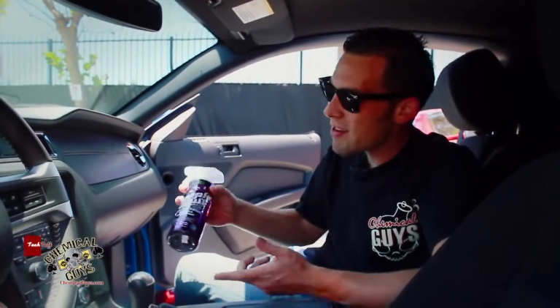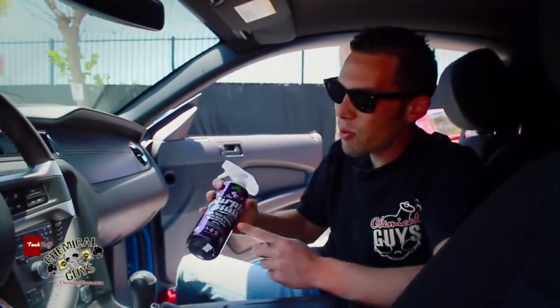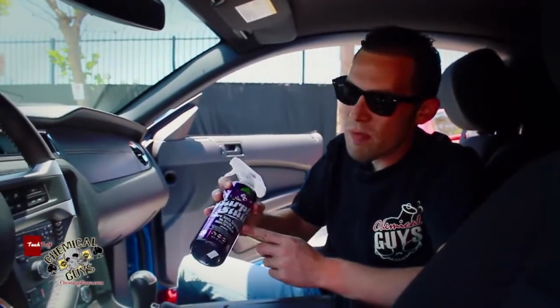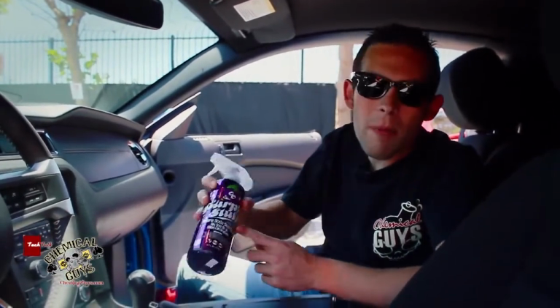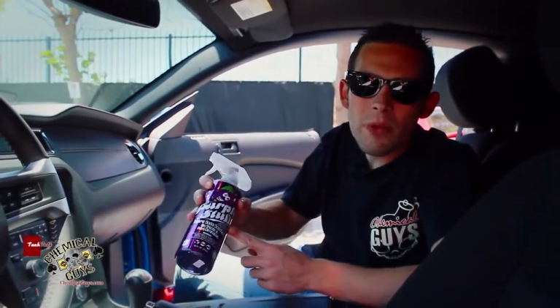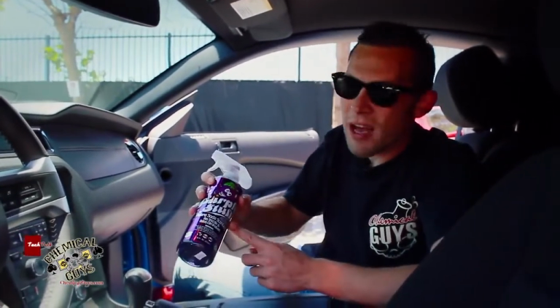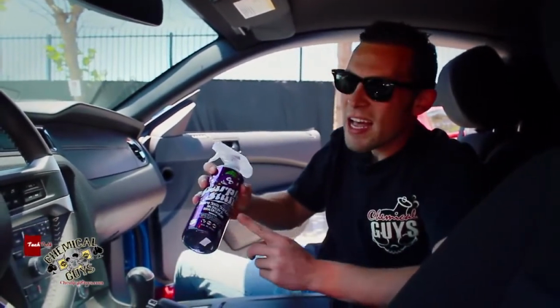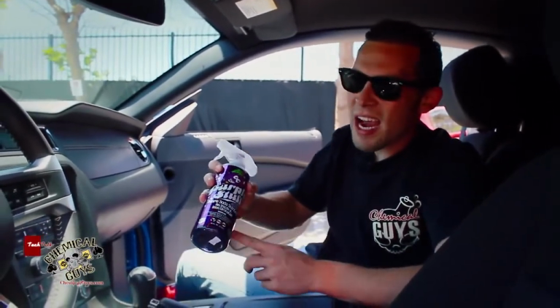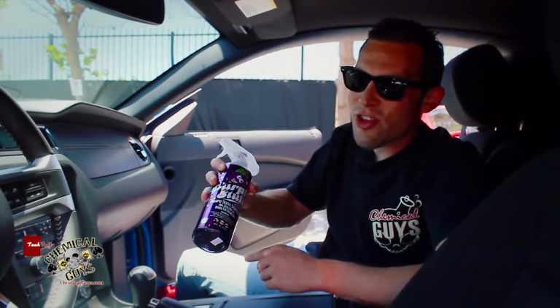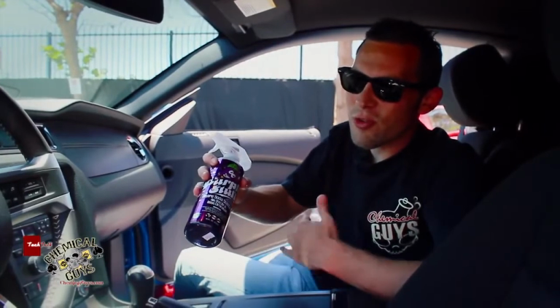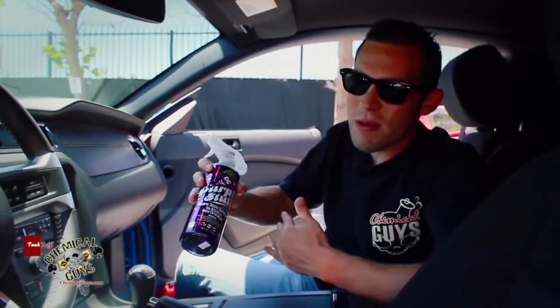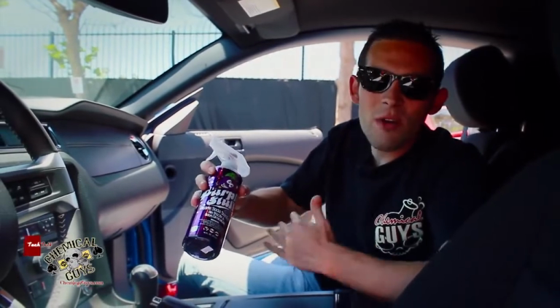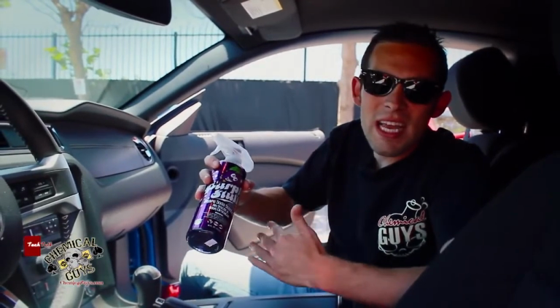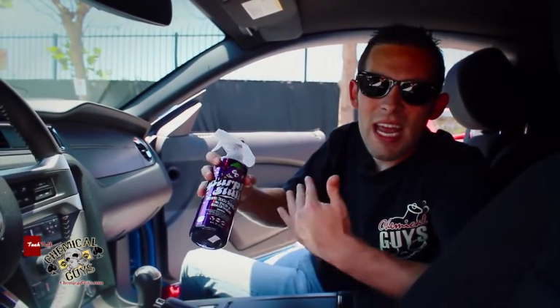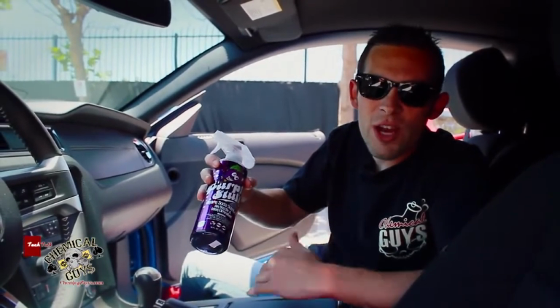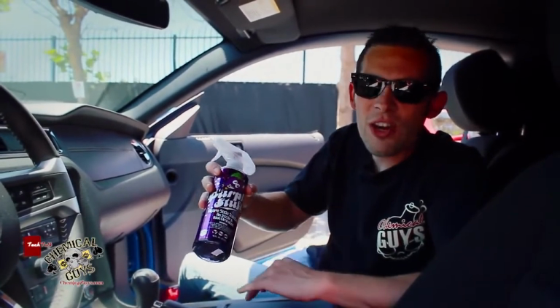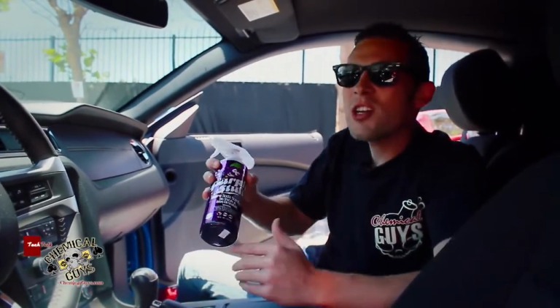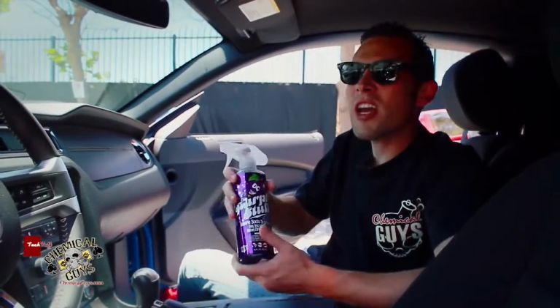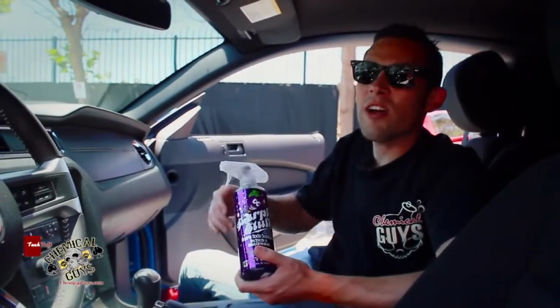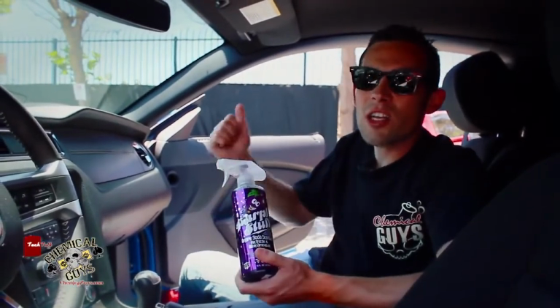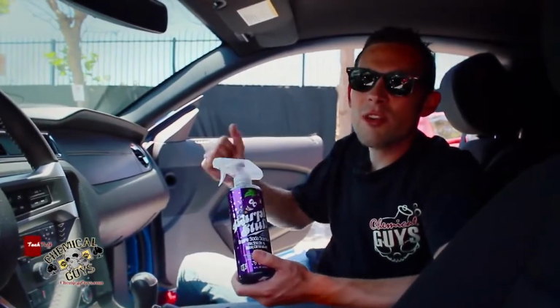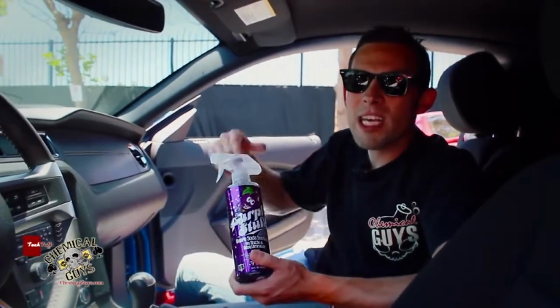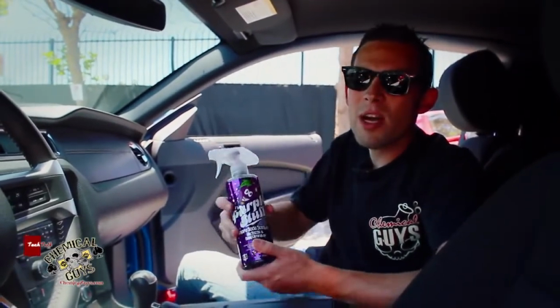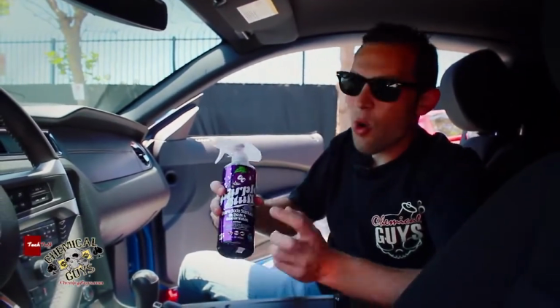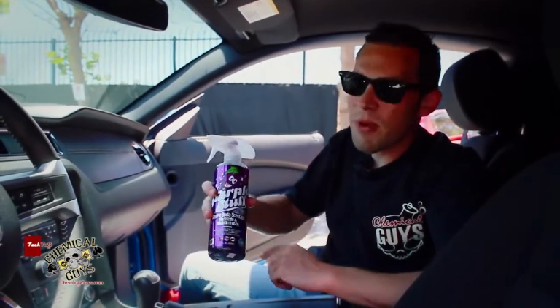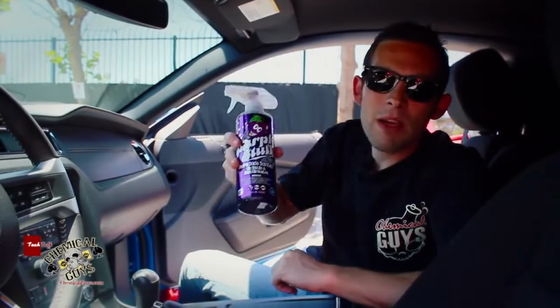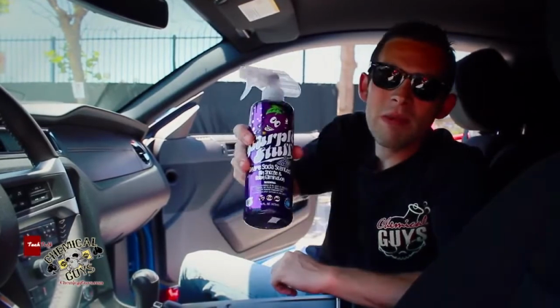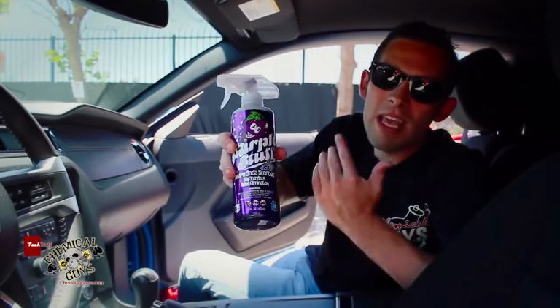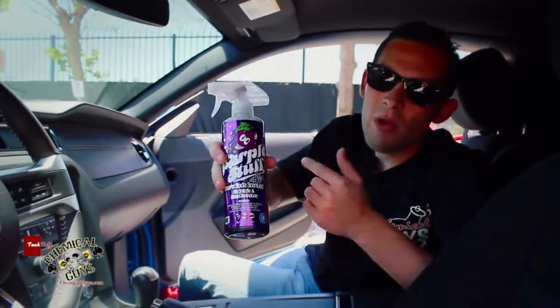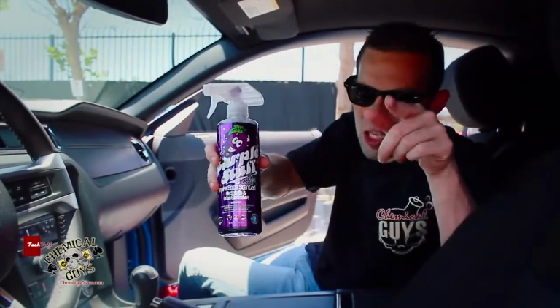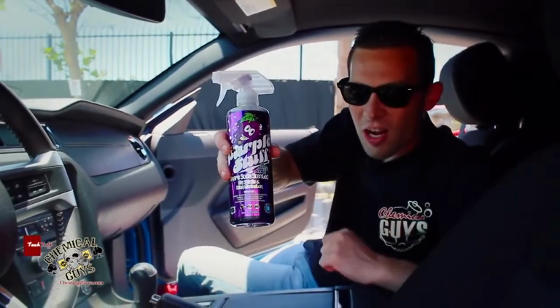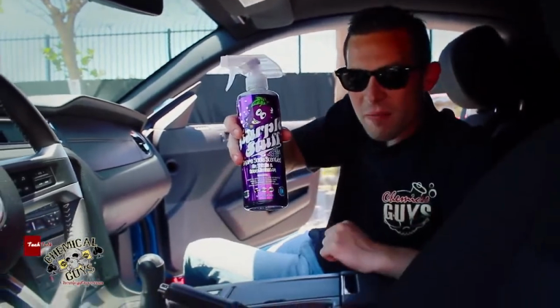If you guys have any more questions about our purple stuff, the air shizzle grape soda scented air freshener, you can check us out on our YouTube or Facebook, or you can pick up the grape stuff at chemicalguys.com.